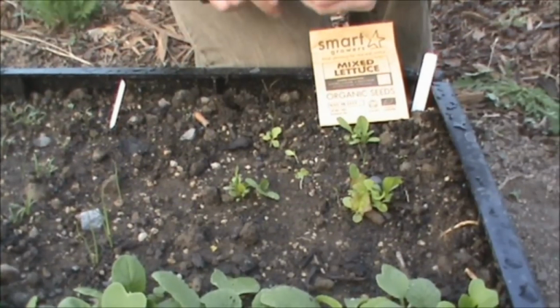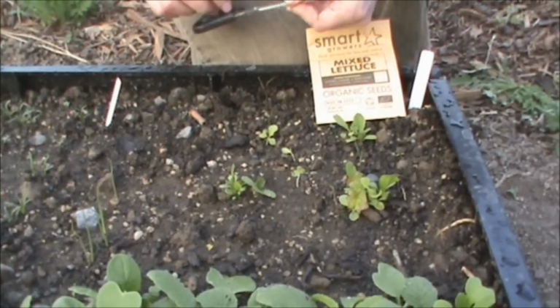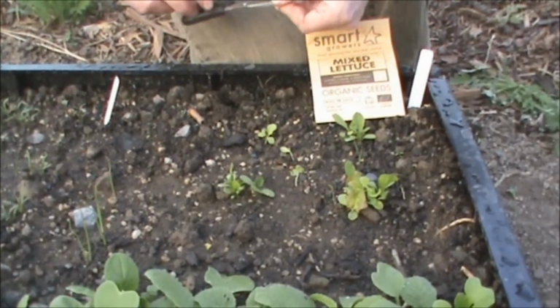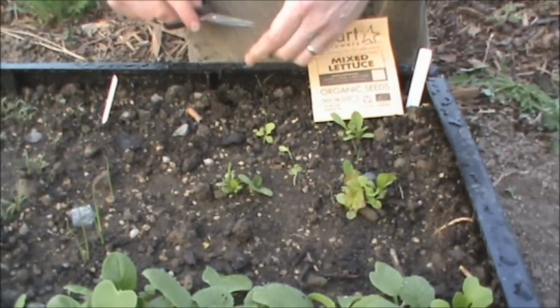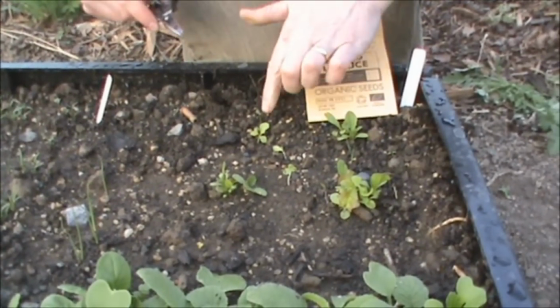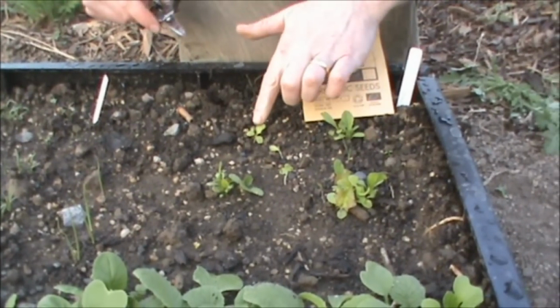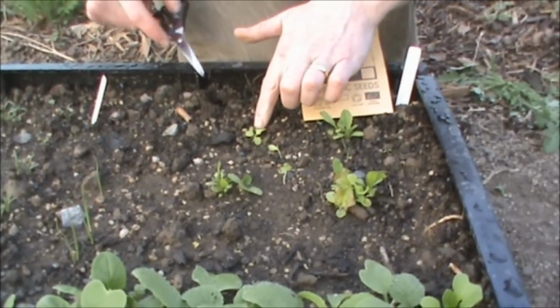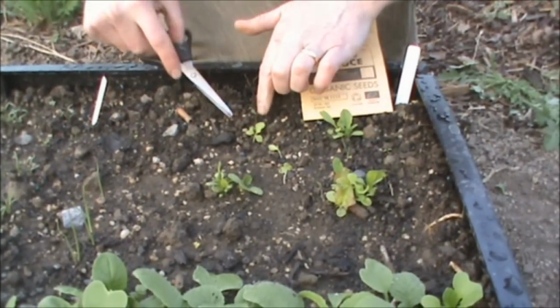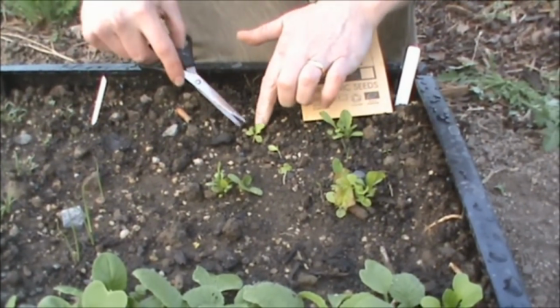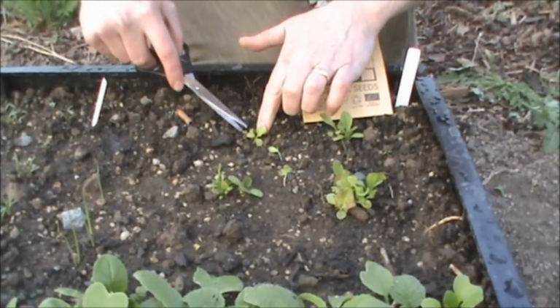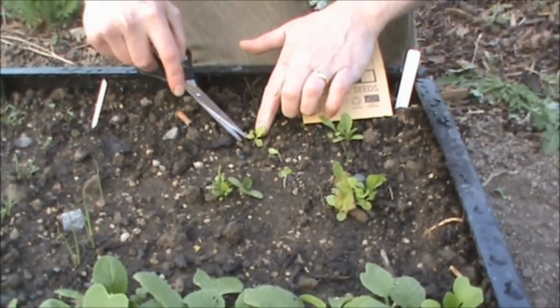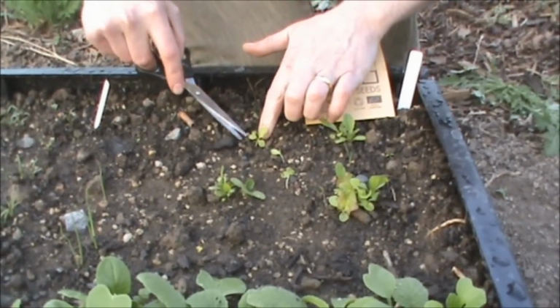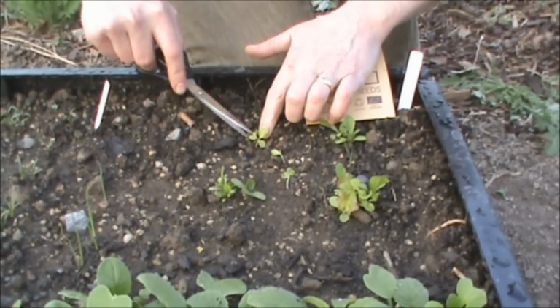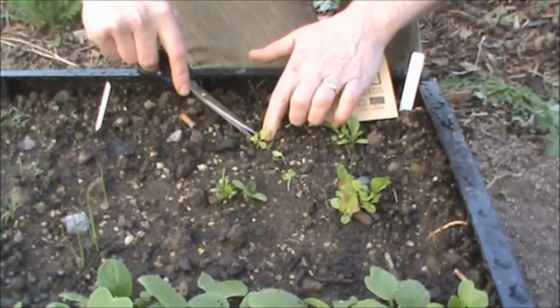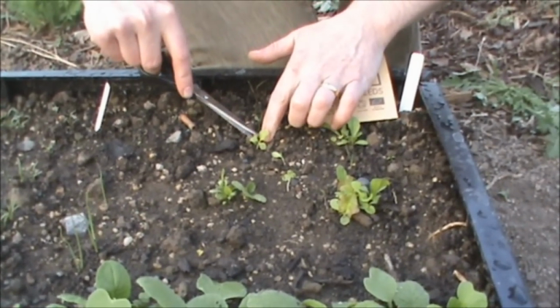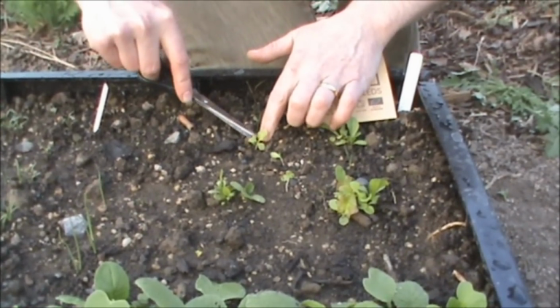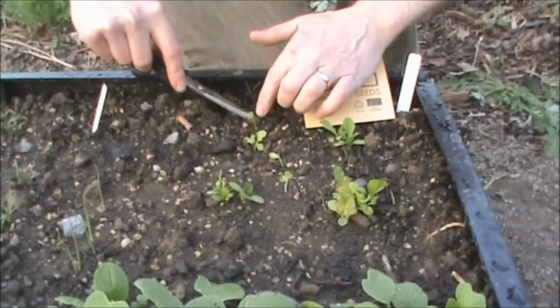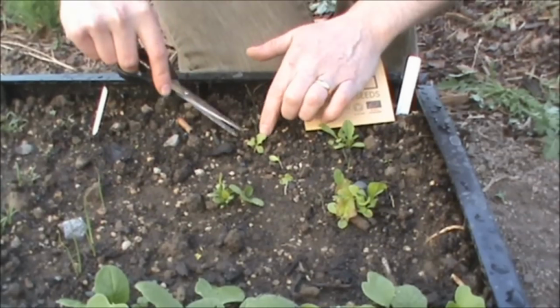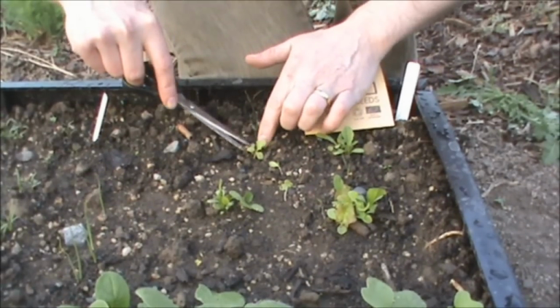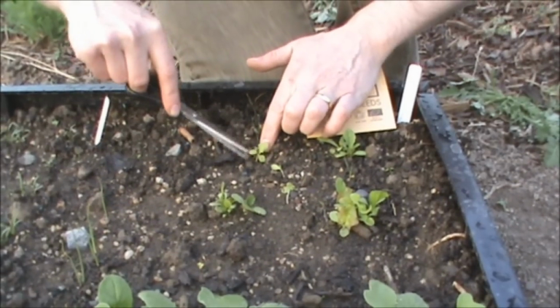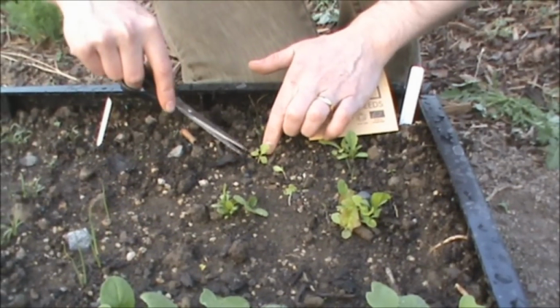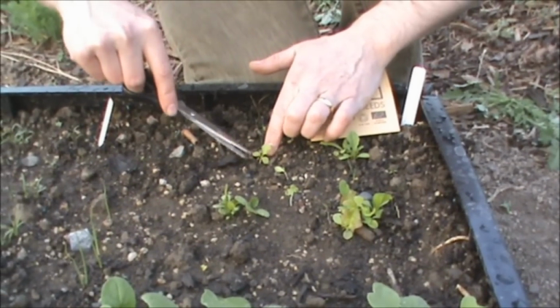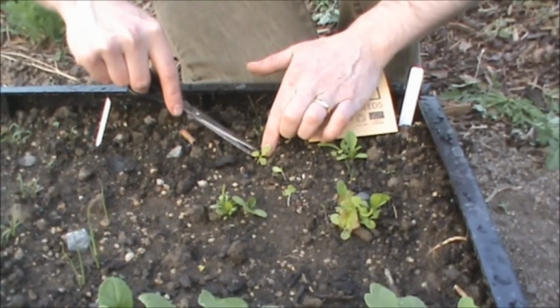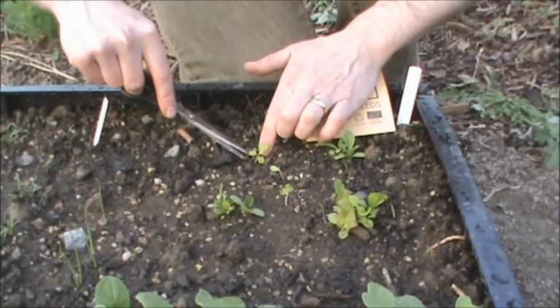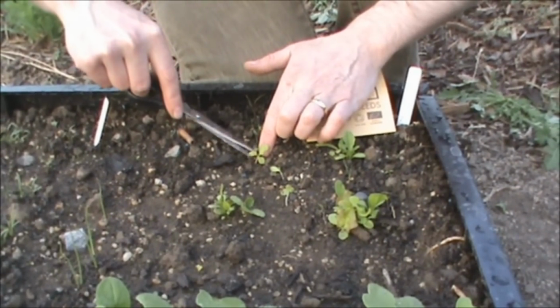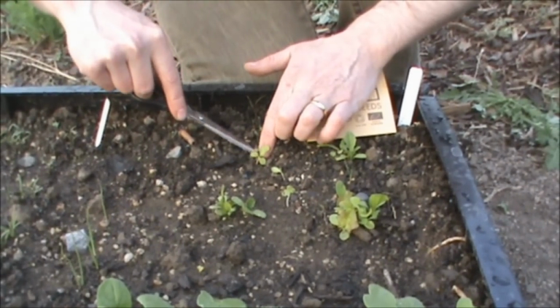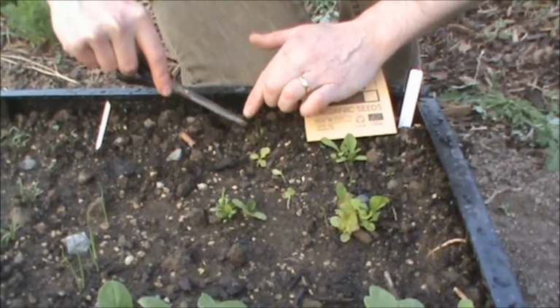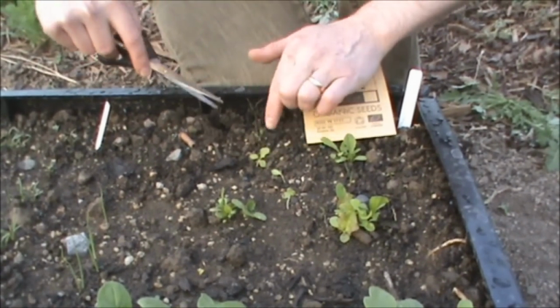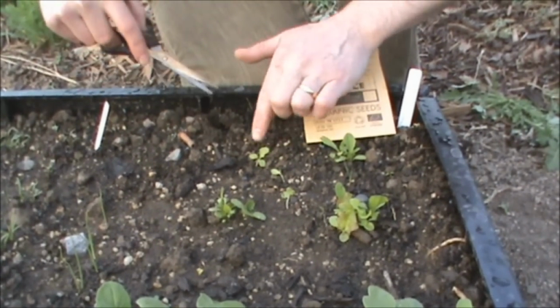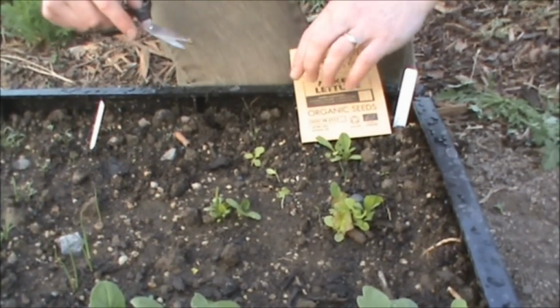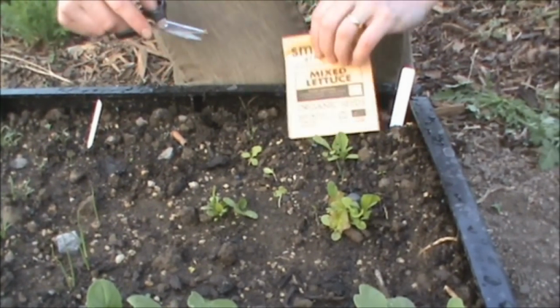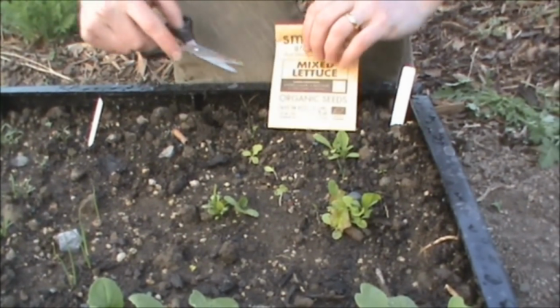So on this square here, it's pretty easy. We've only got one big one, so I'm going to get rid of those two. I'm just using scissors. I've just left the strongest one there.